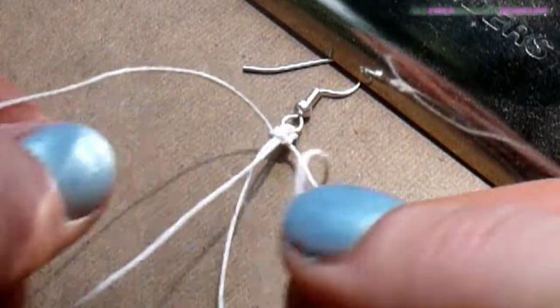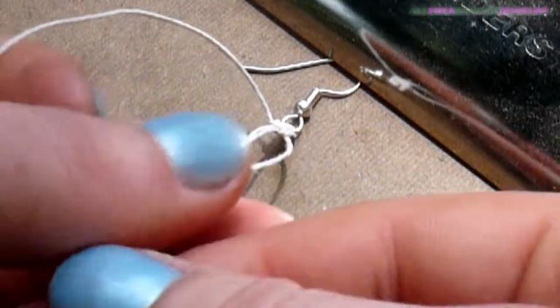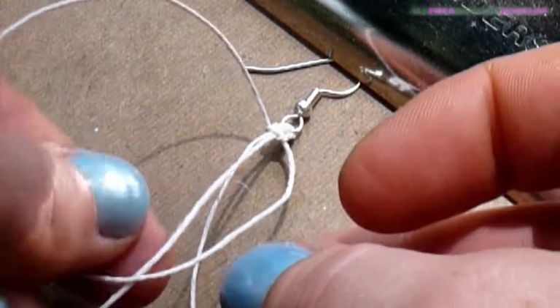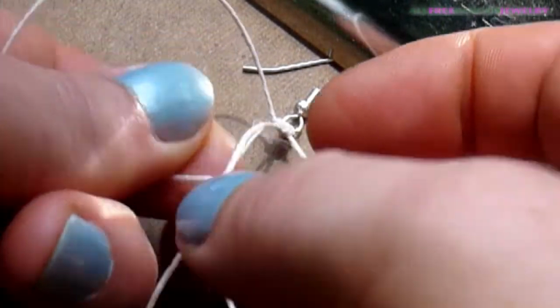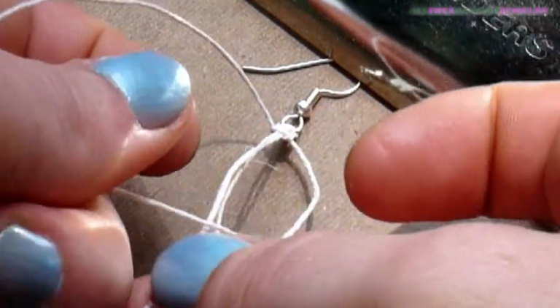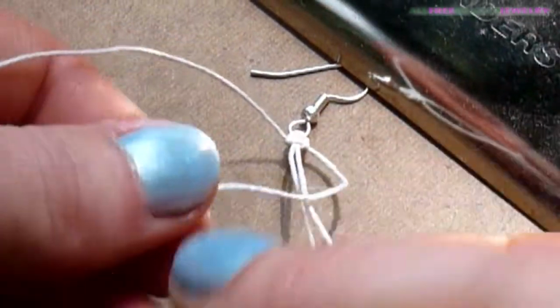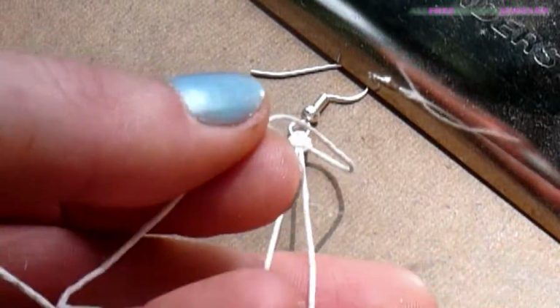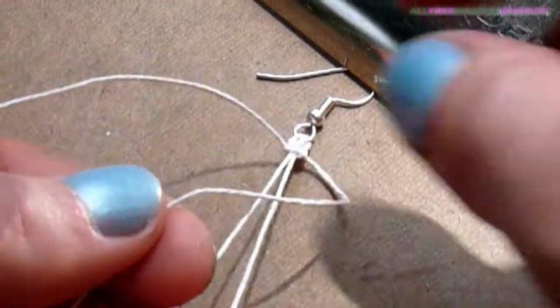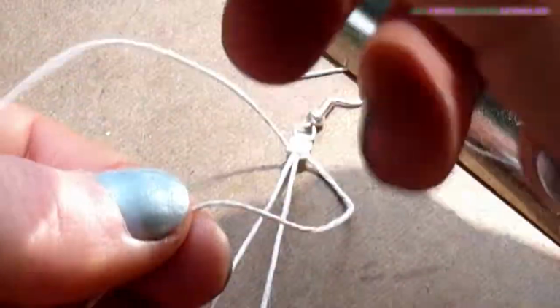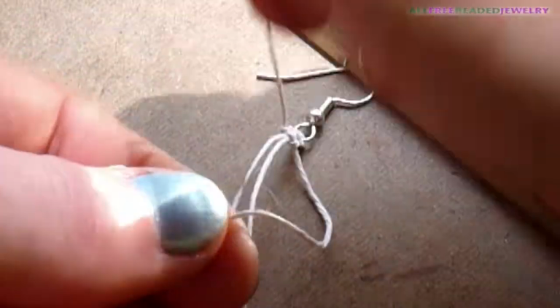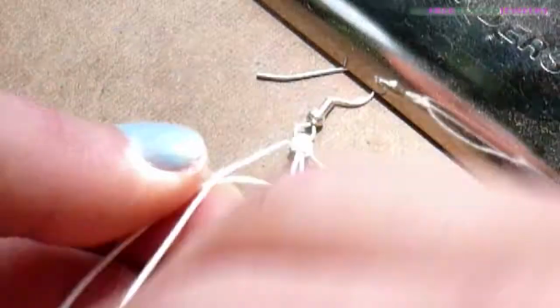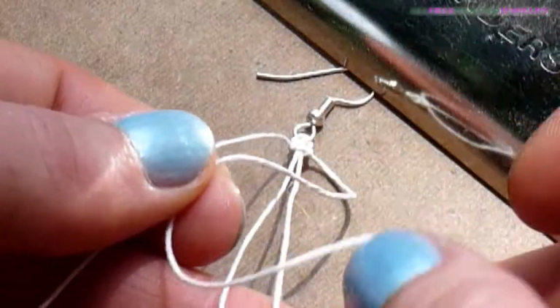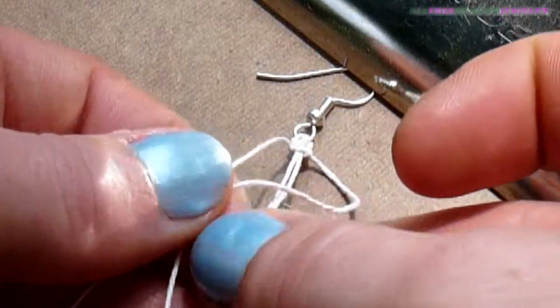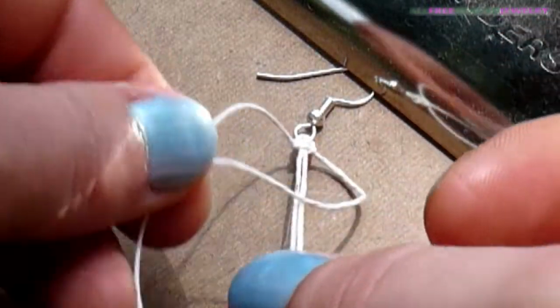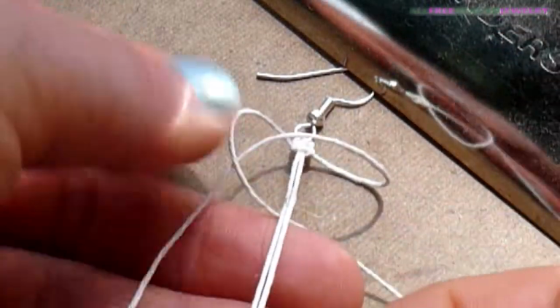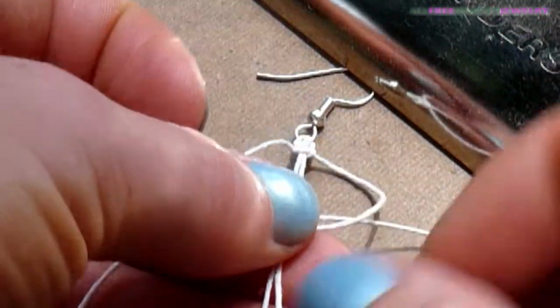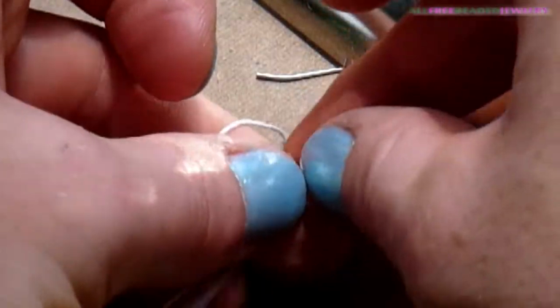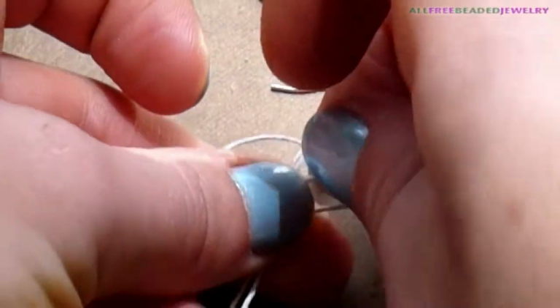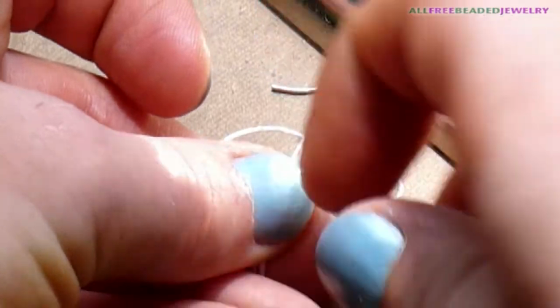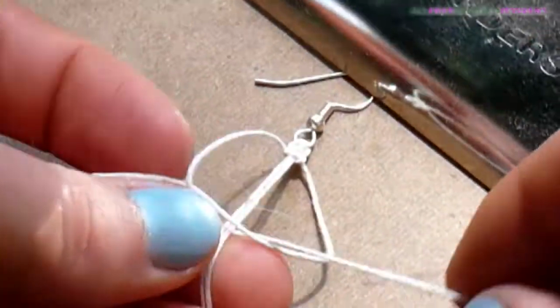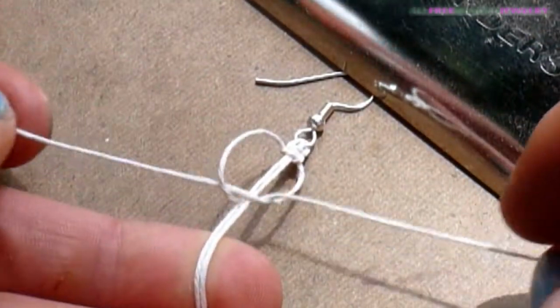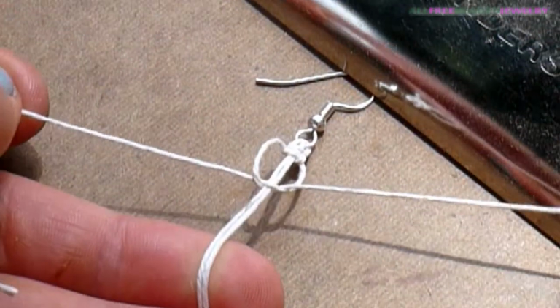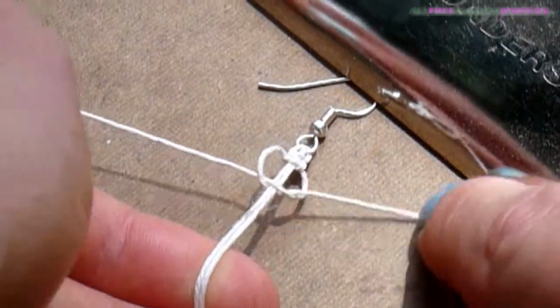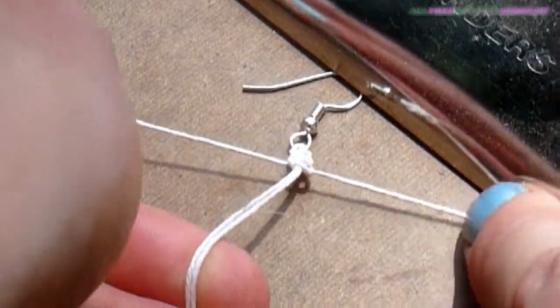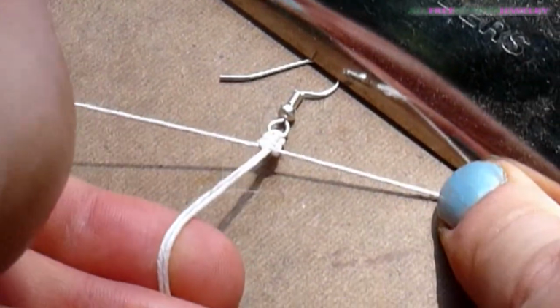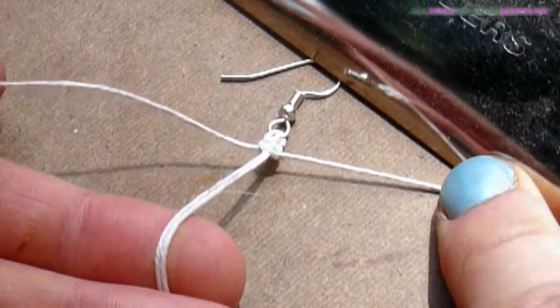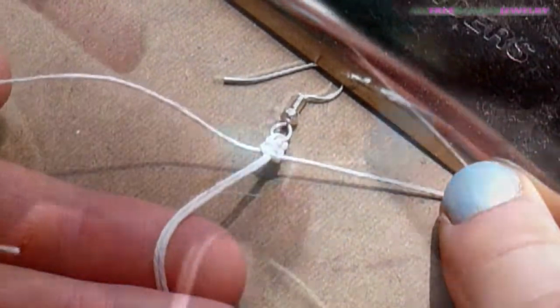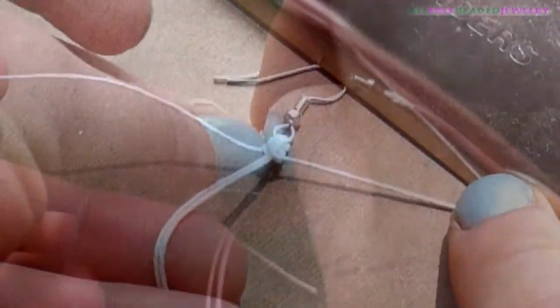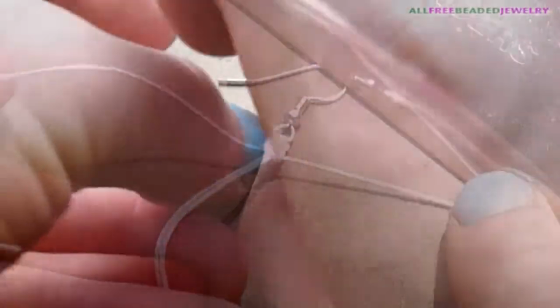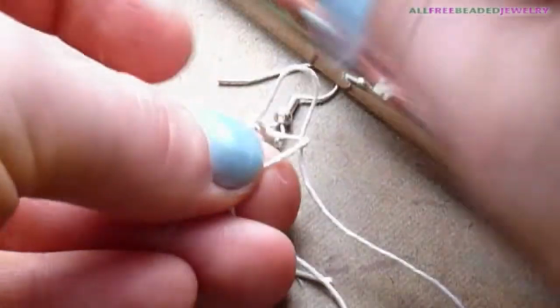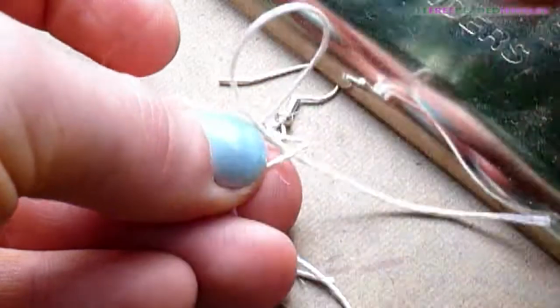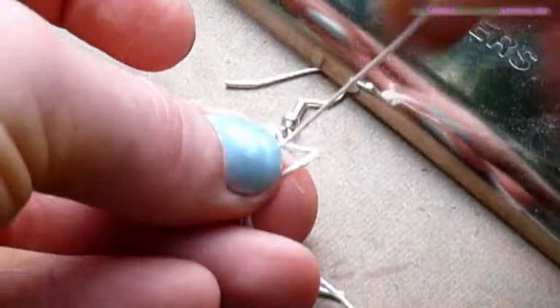Pull to tighten. Now take the right strand and bring it over the core strands. Take the left strand and bring it over the right strand, under the core strands, and through the loop on the right. Pull to tighten. You've just completed your first square knot.